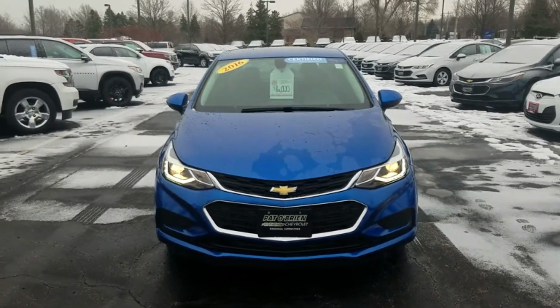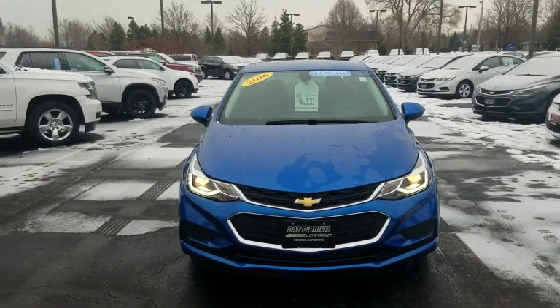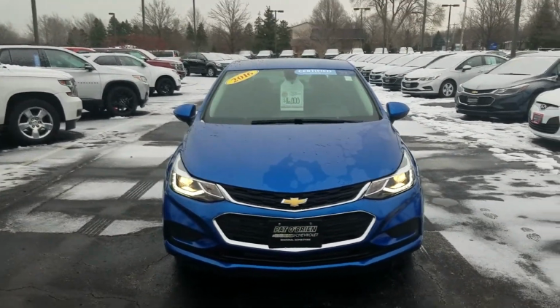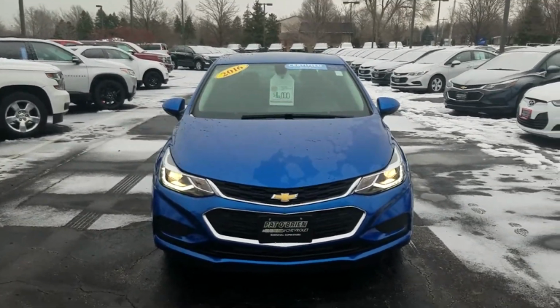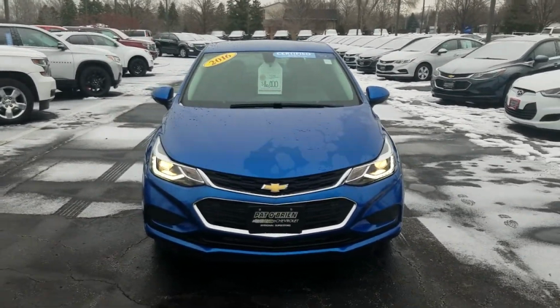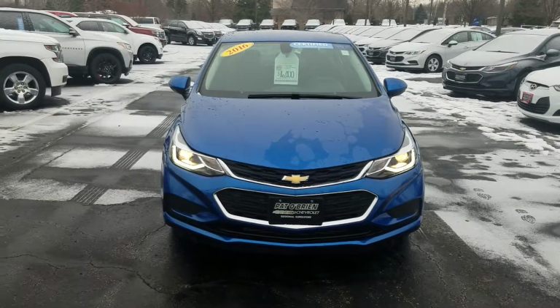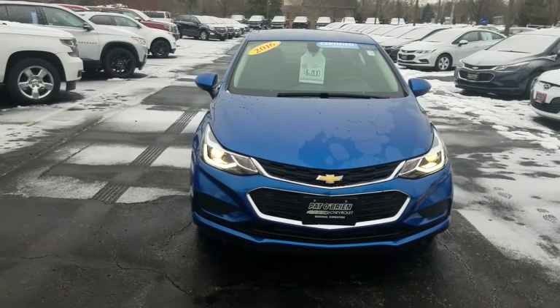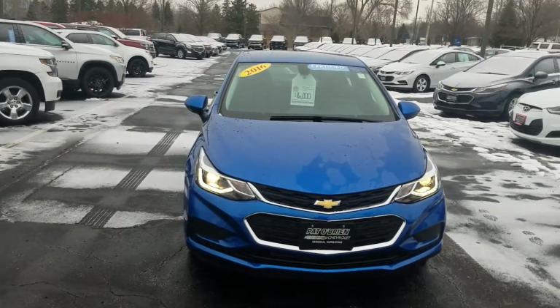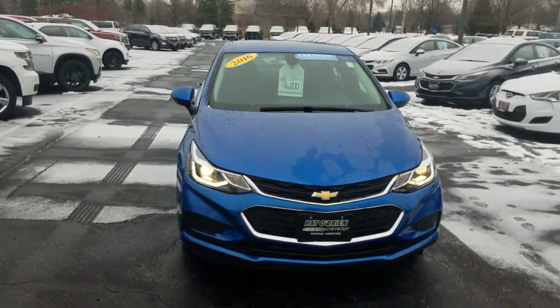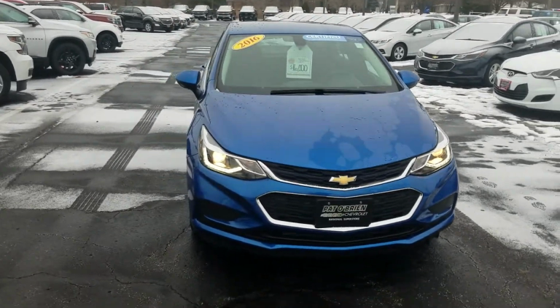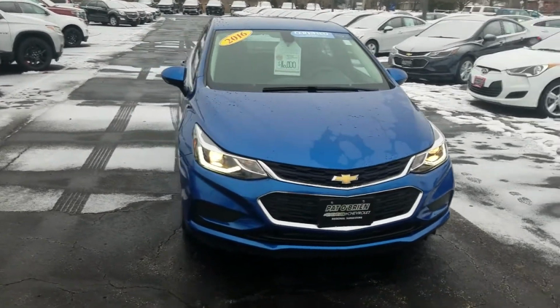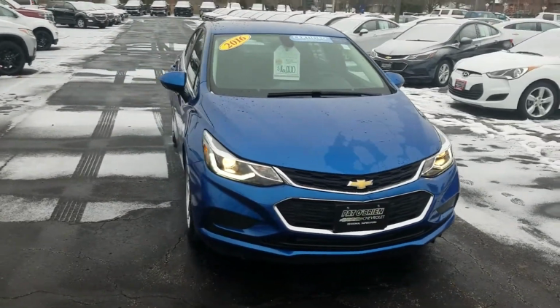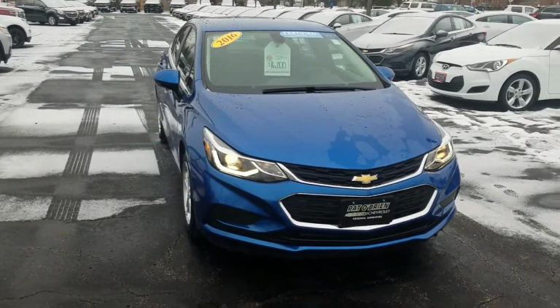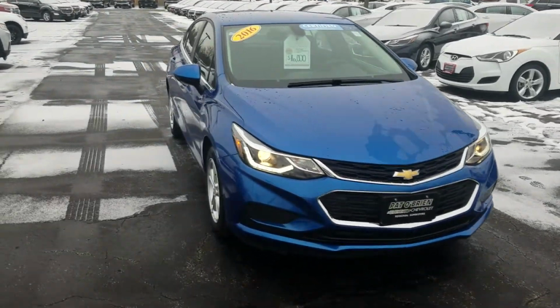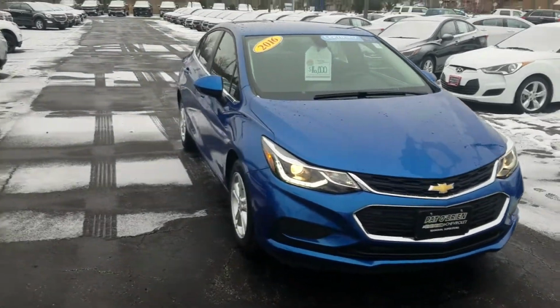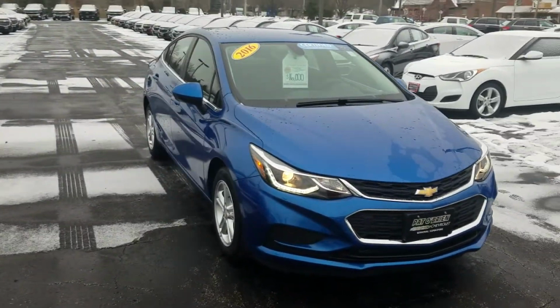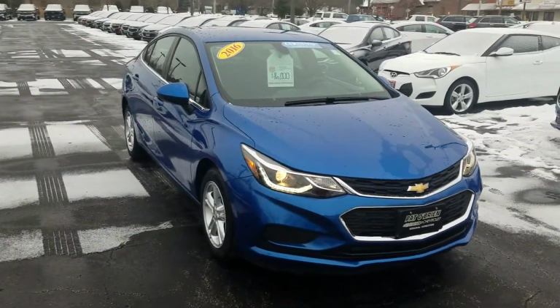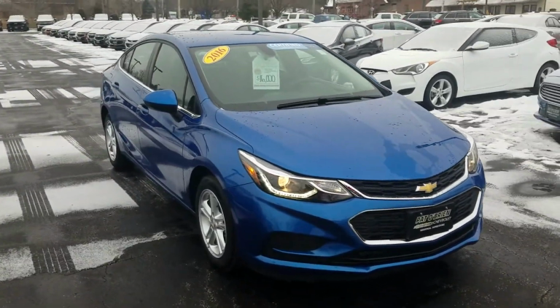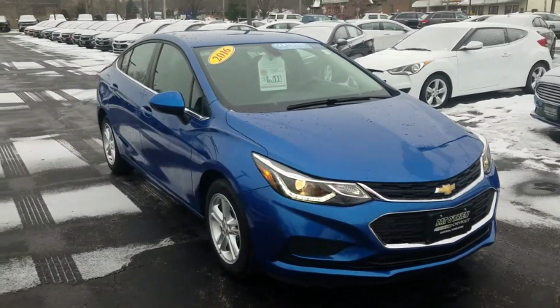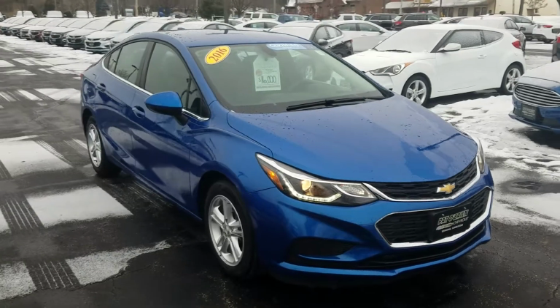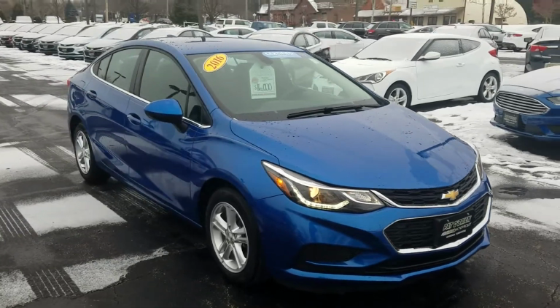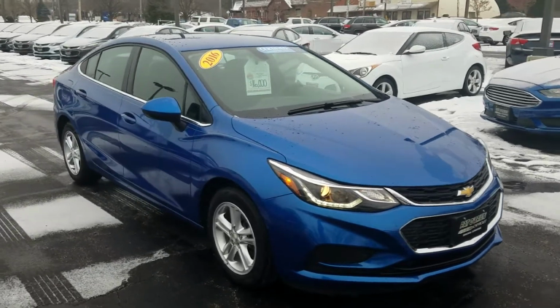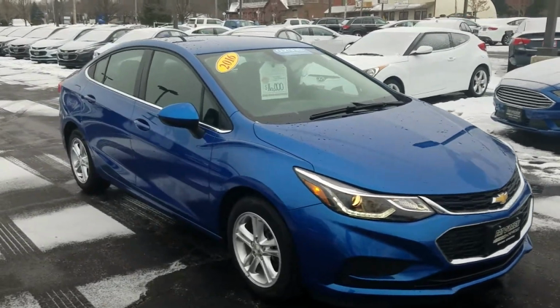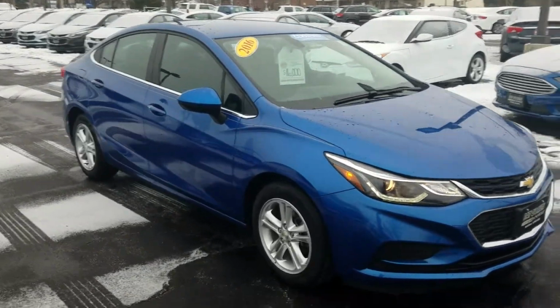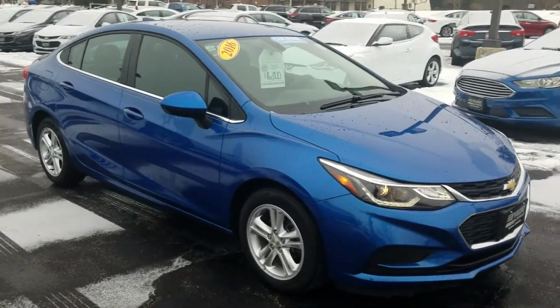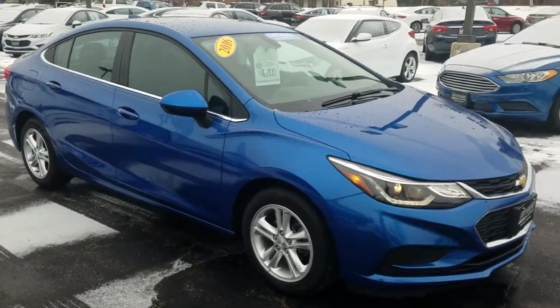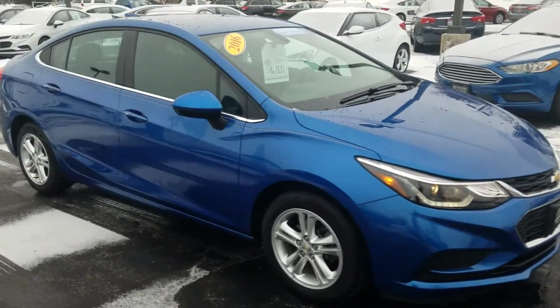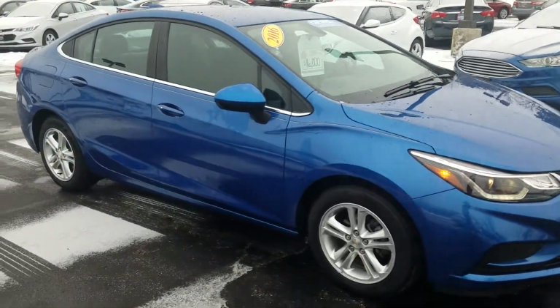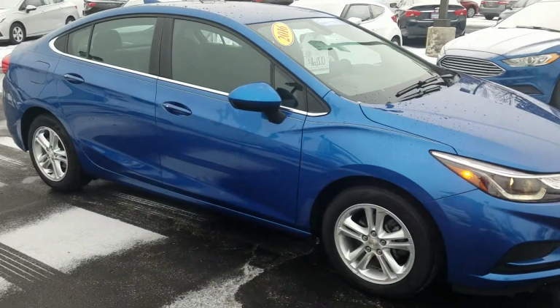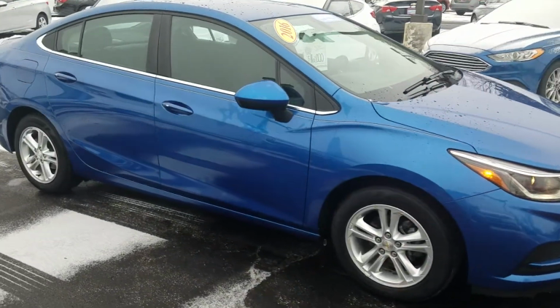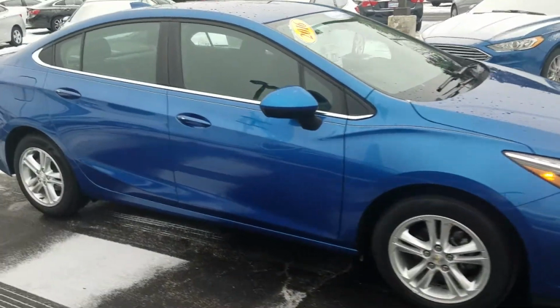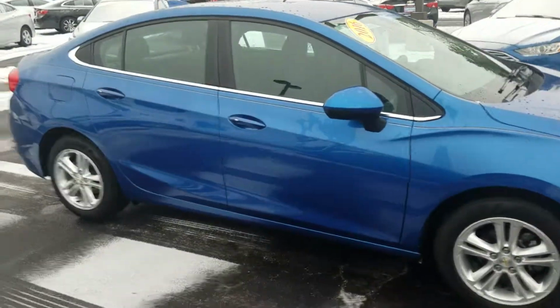Good morning, this is Collin from Pat O'Brien Chevrolet in Westlake. Just wanted to send you a video and thank you for inquiring on our 2016 Chevy Cruze.